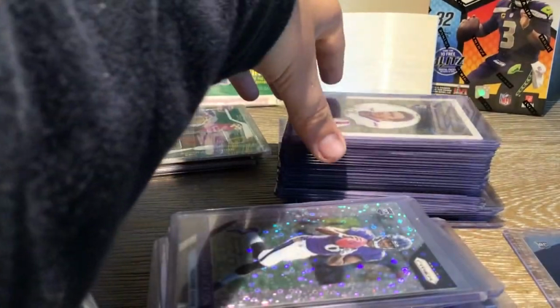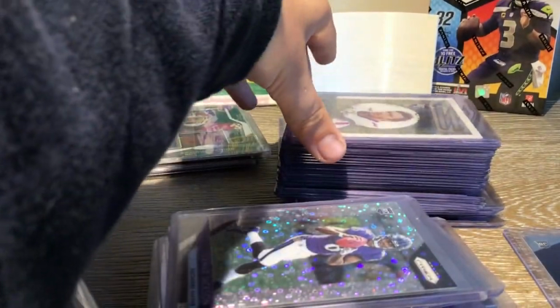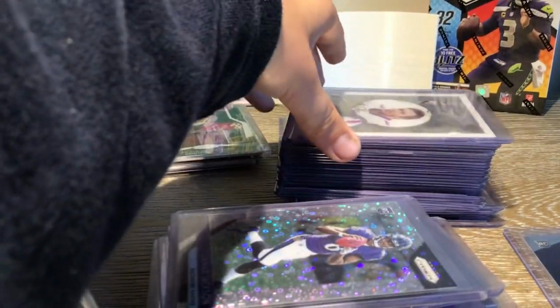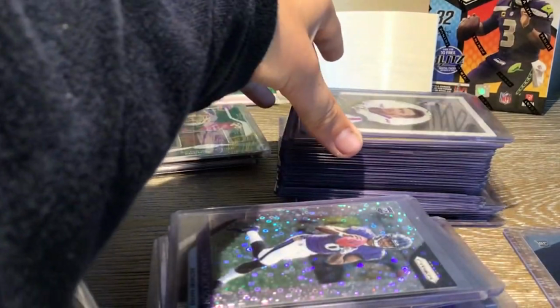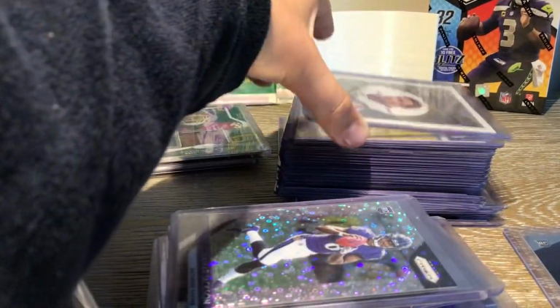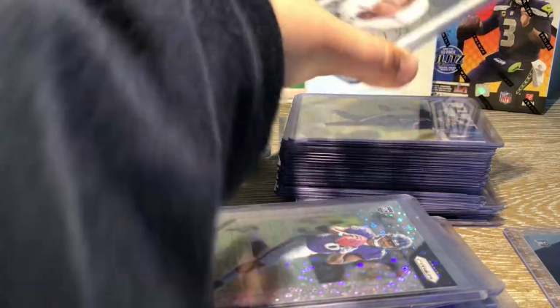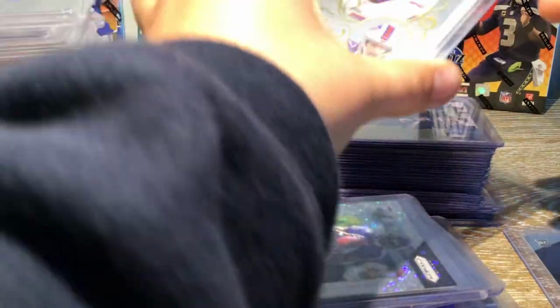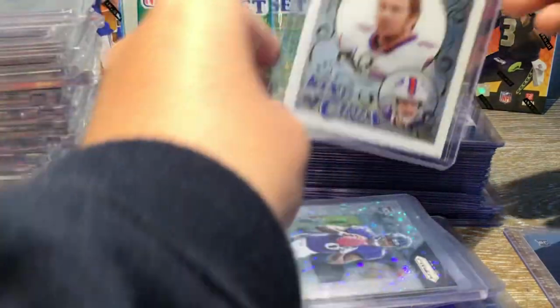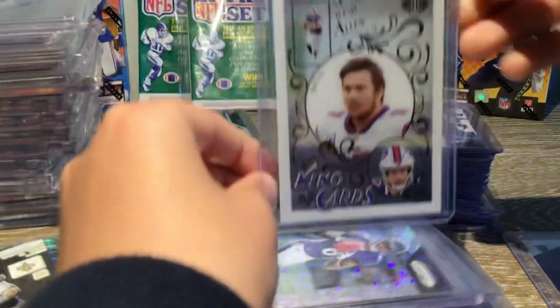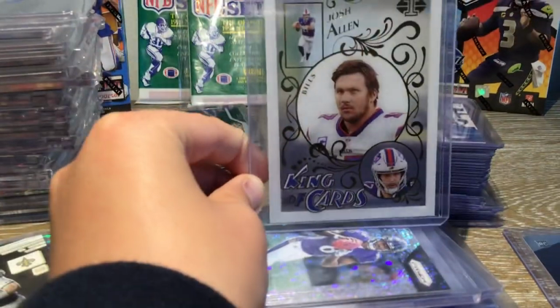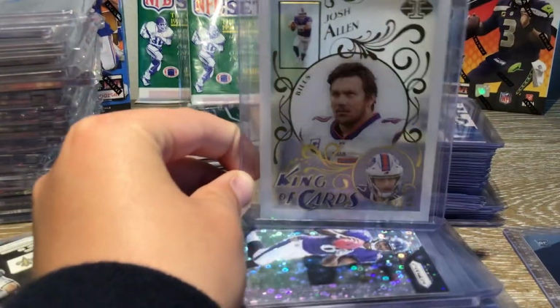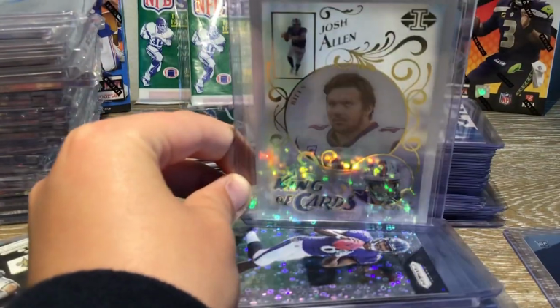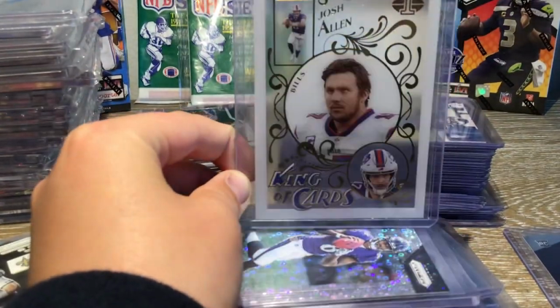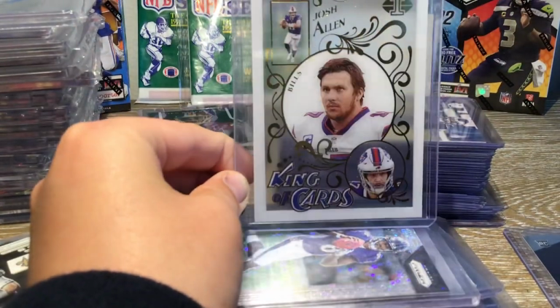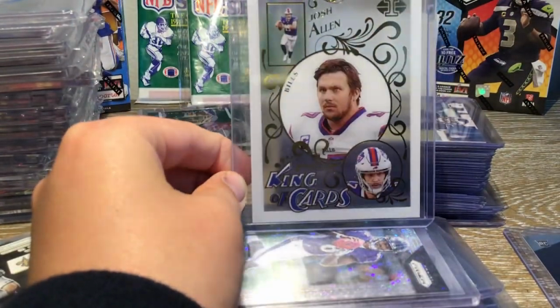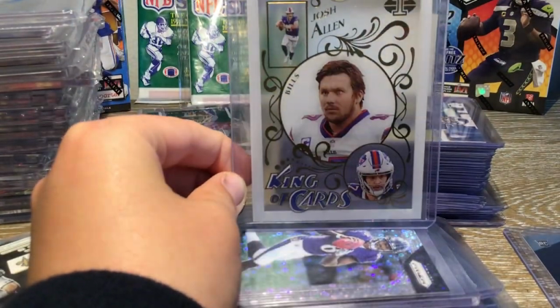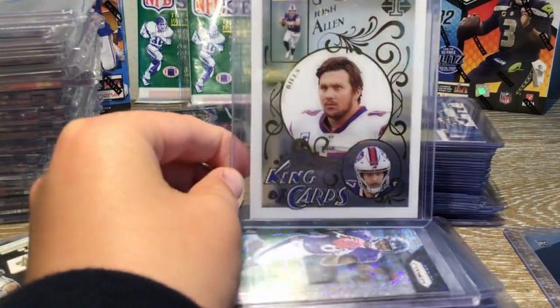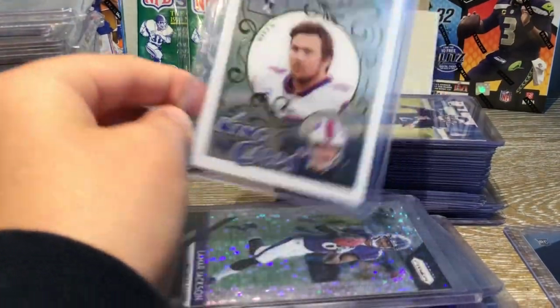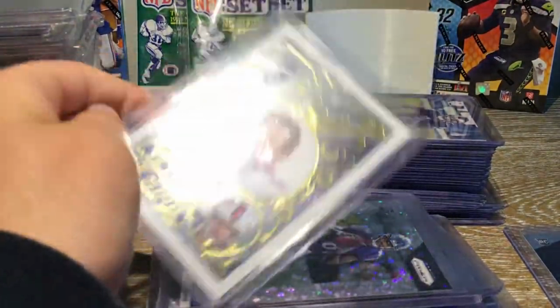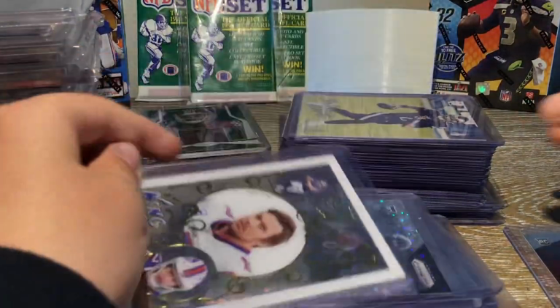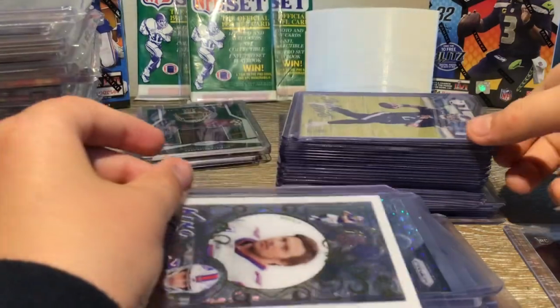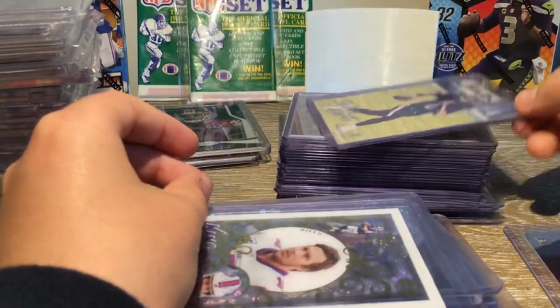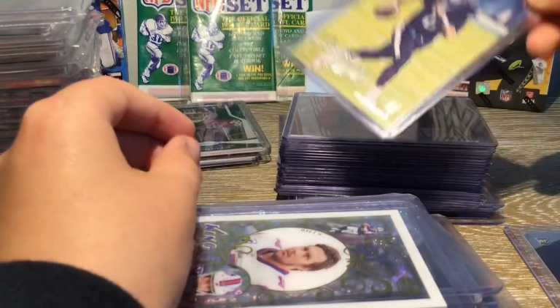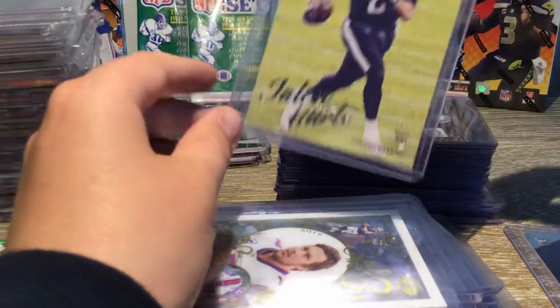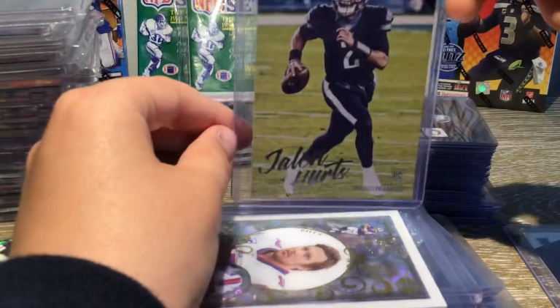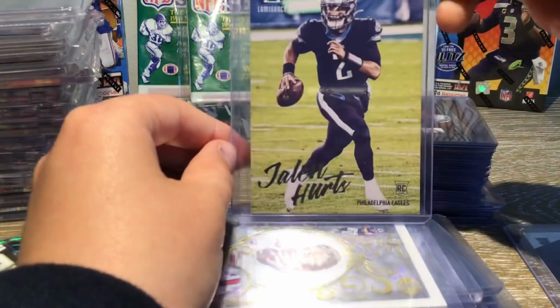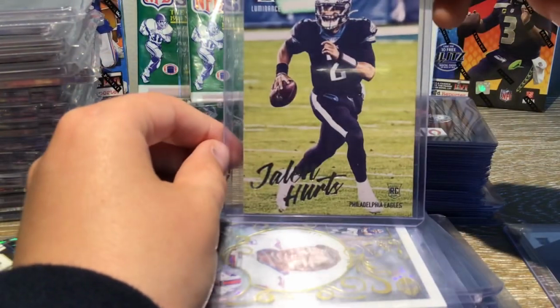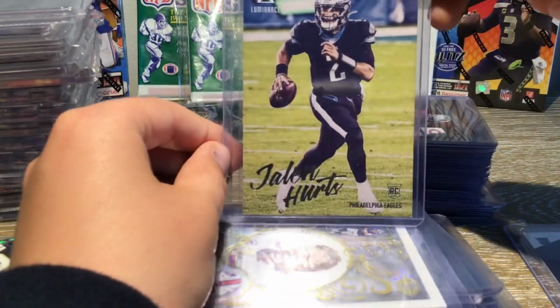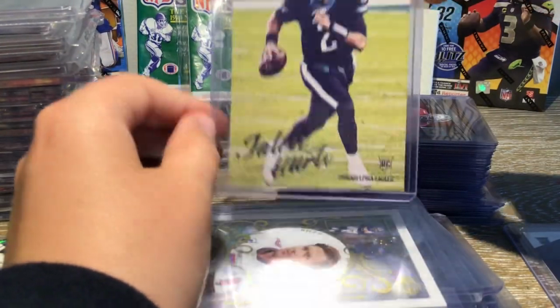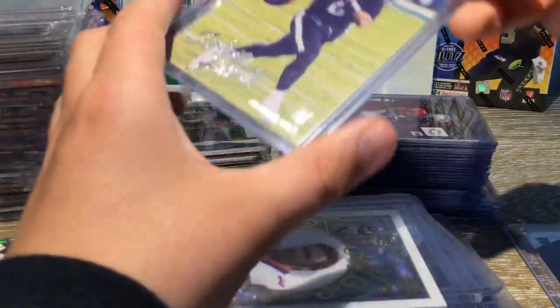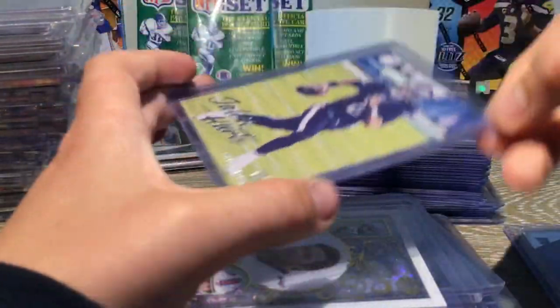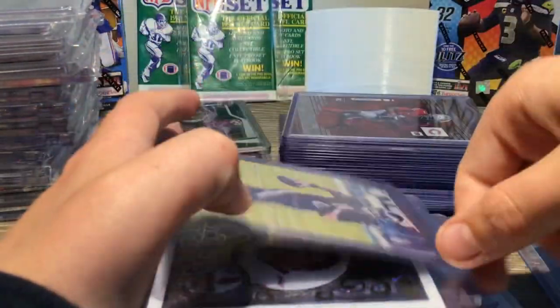Speaking of beautiful cards, we have a King of Cards — Josh Allen. Nice. Jalen Hurts Luminance Rookie Card, Philadelphia Eagles.